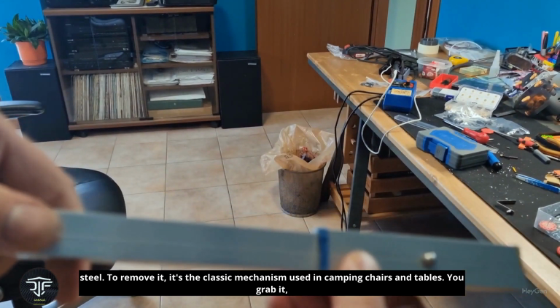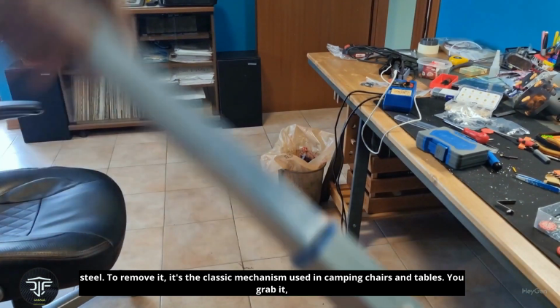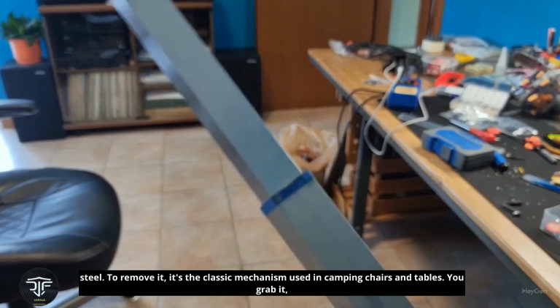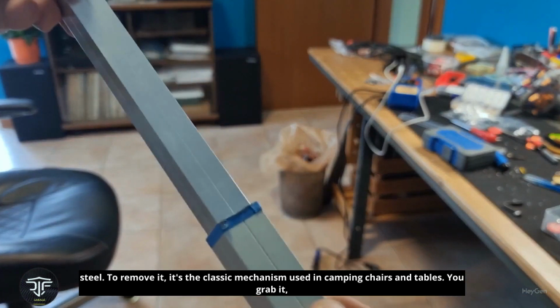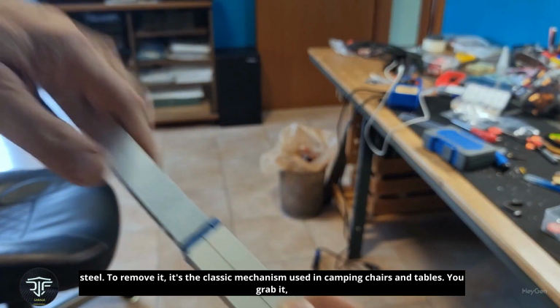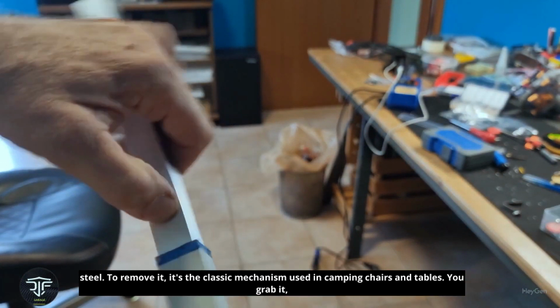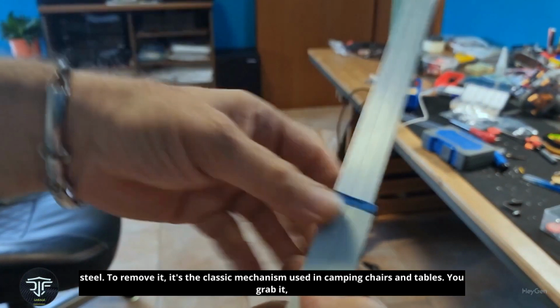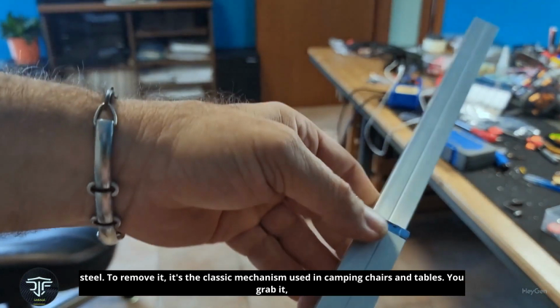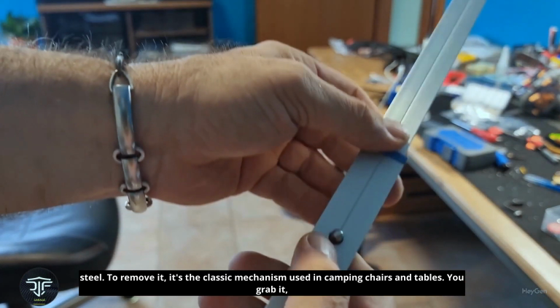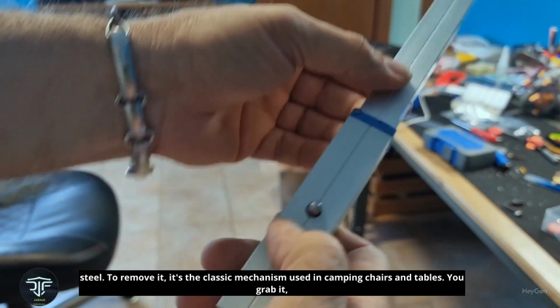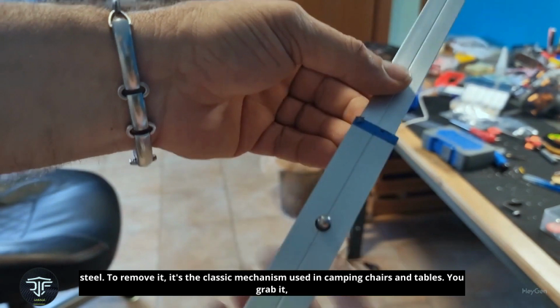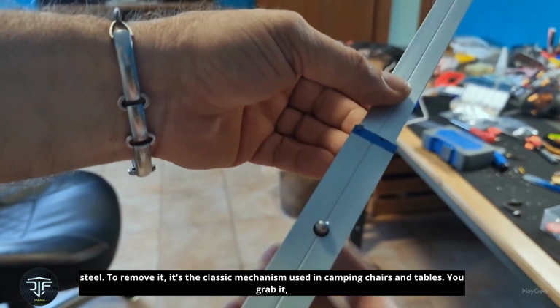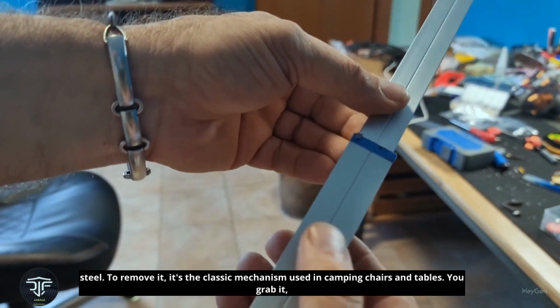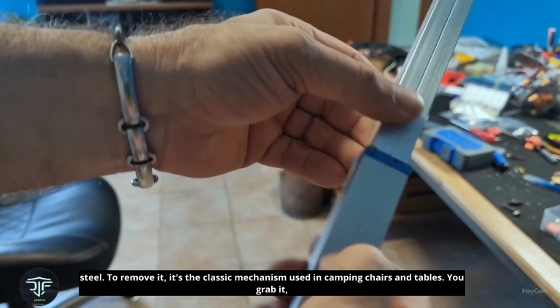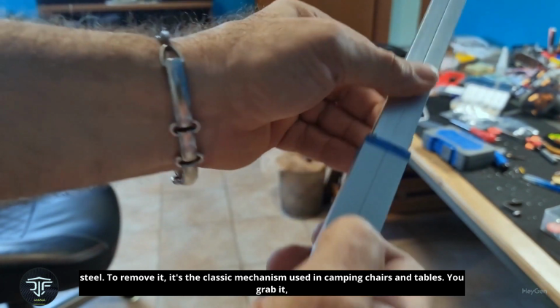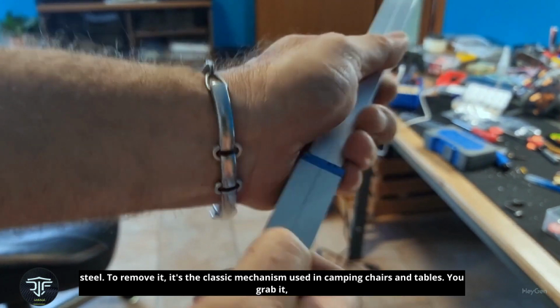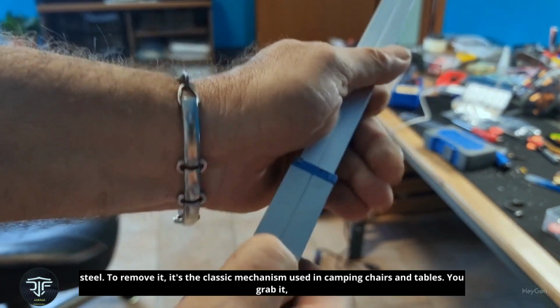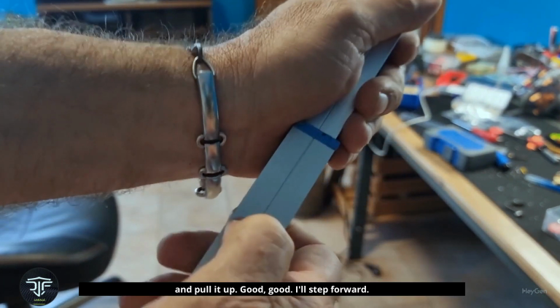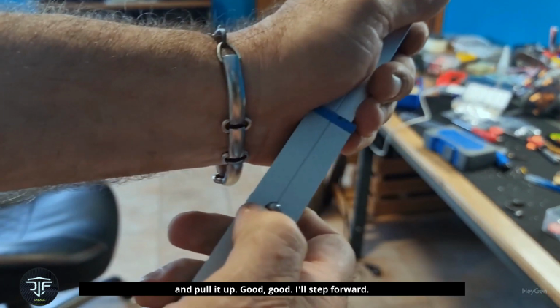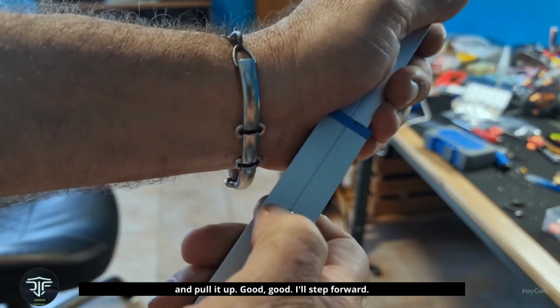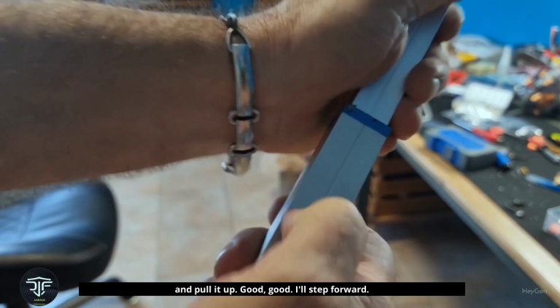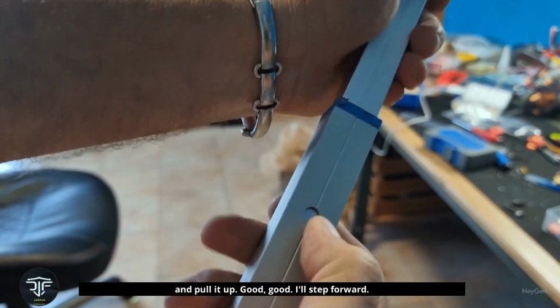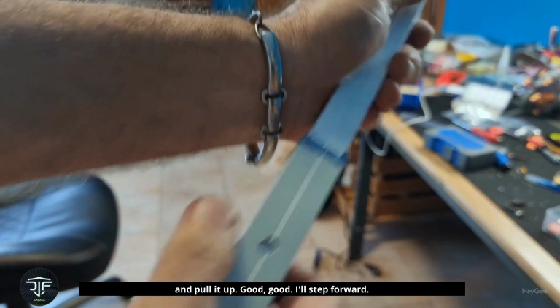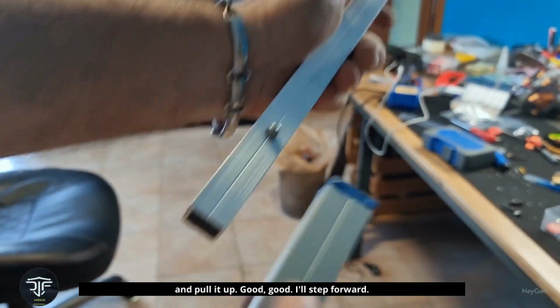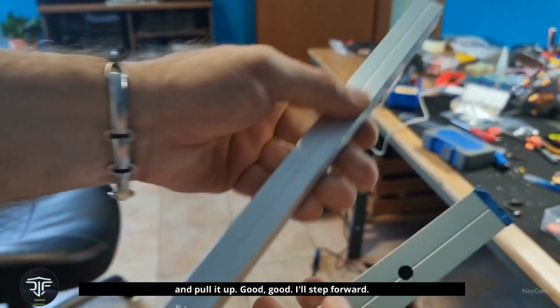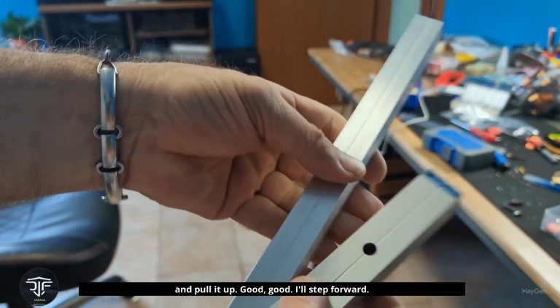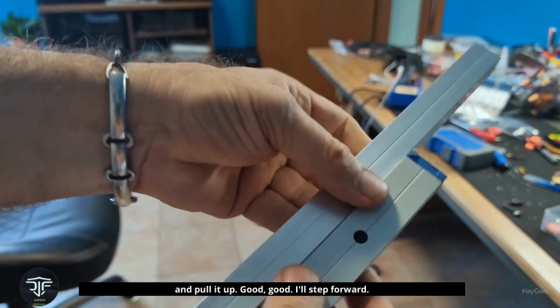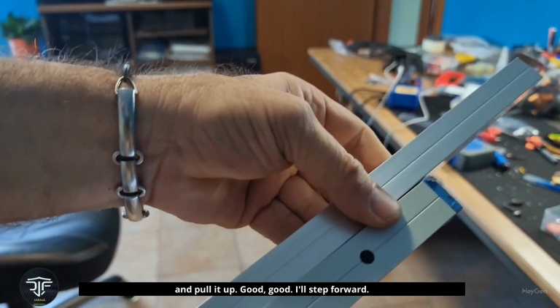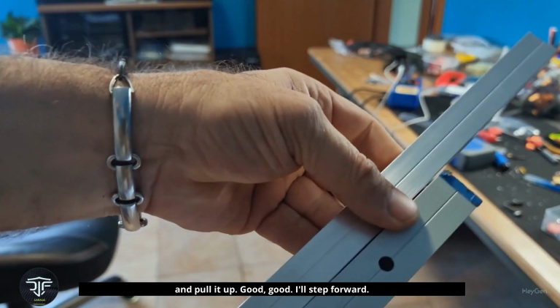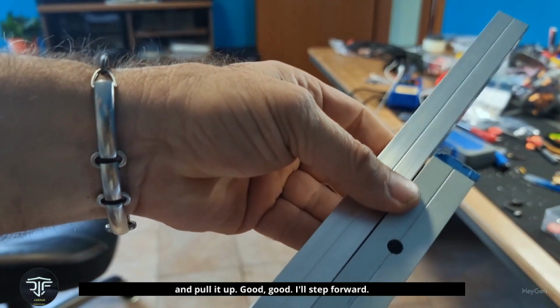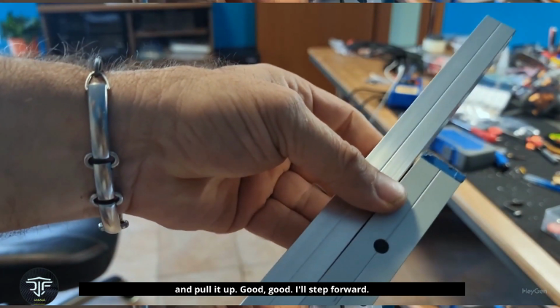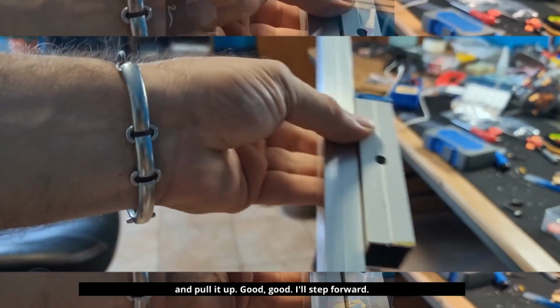To remove it, it's the classic mechanism used in camping chairs and tables — you grab it and pull it up. Good. A step forward.